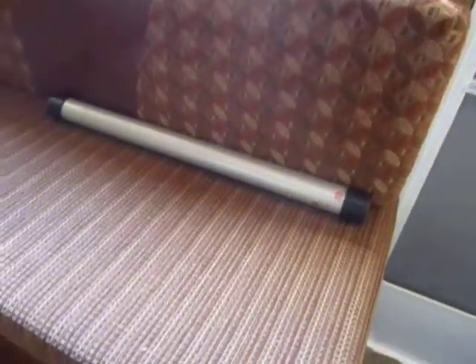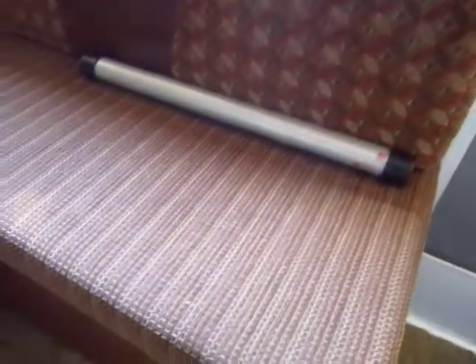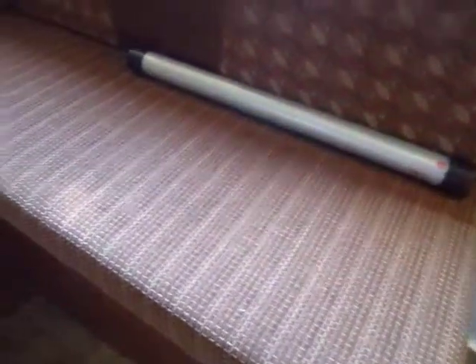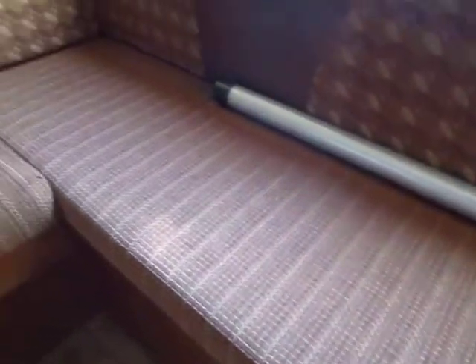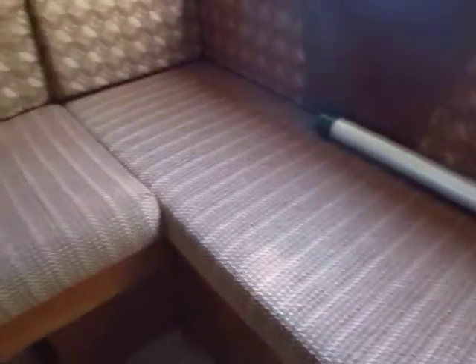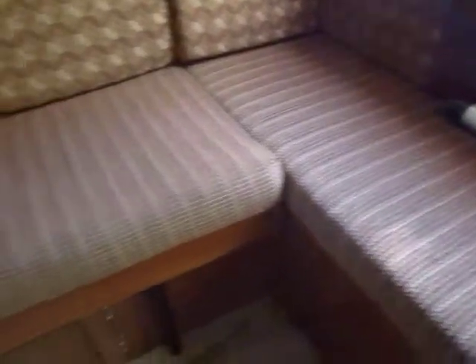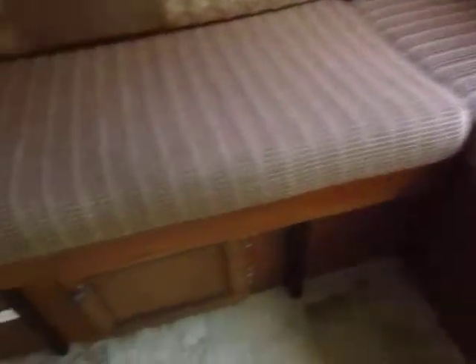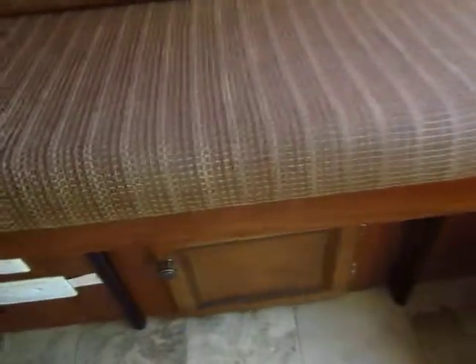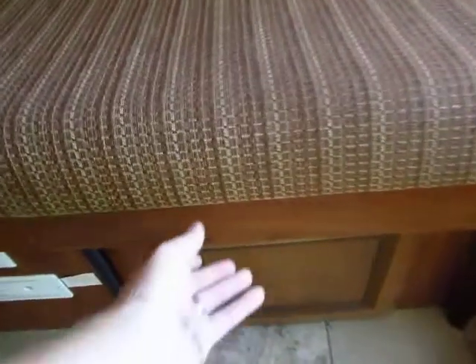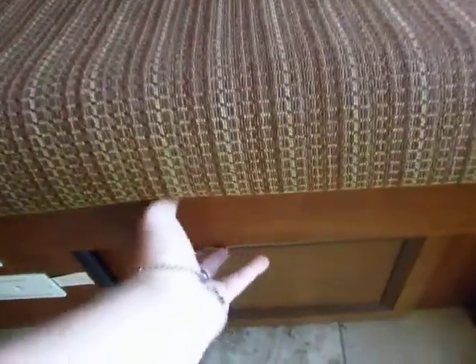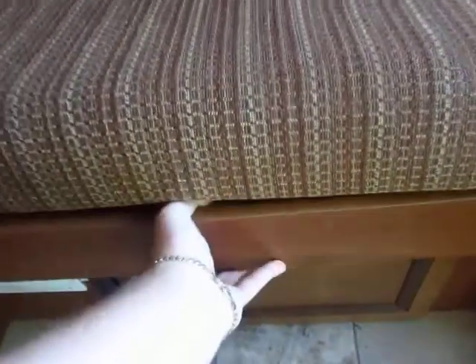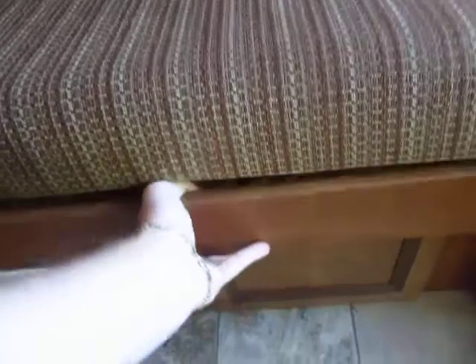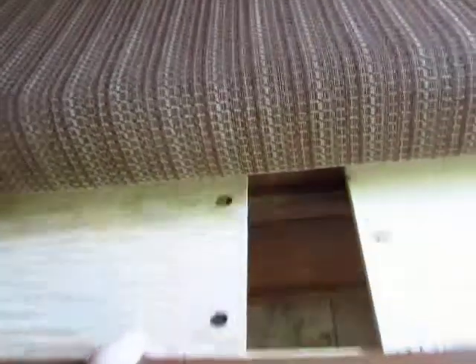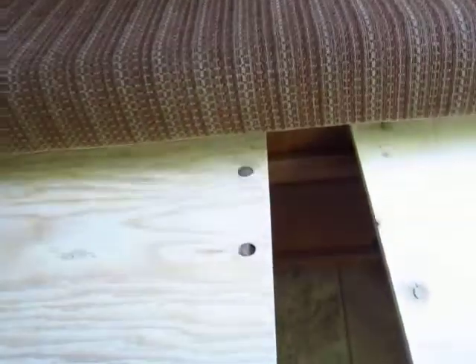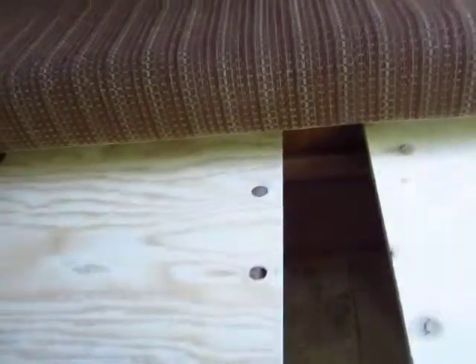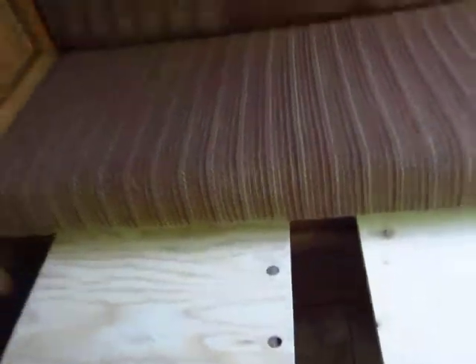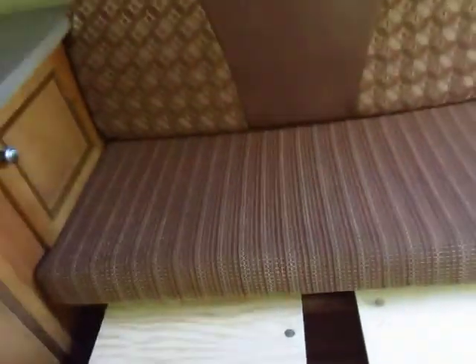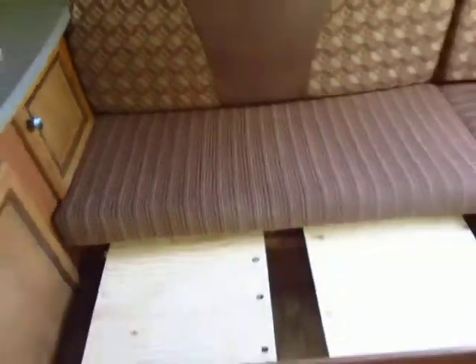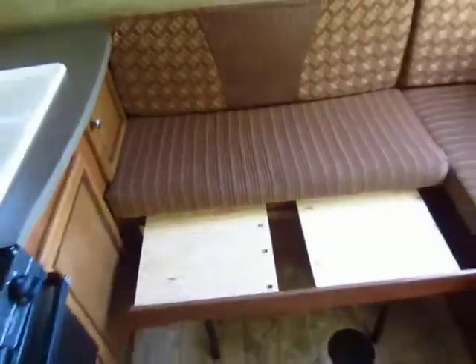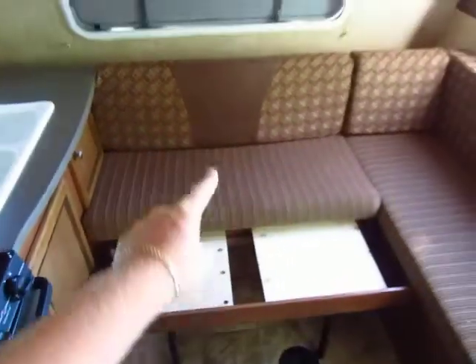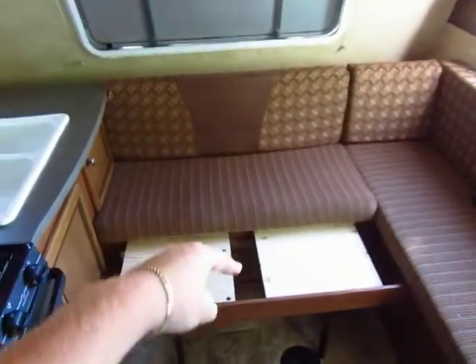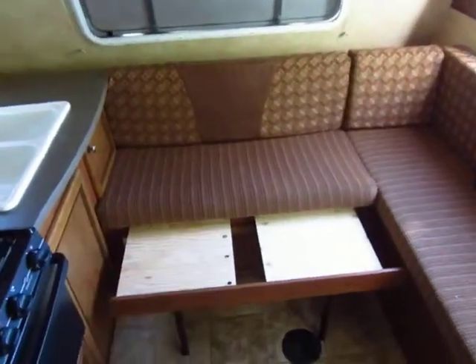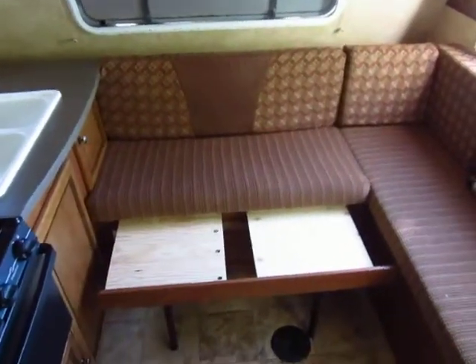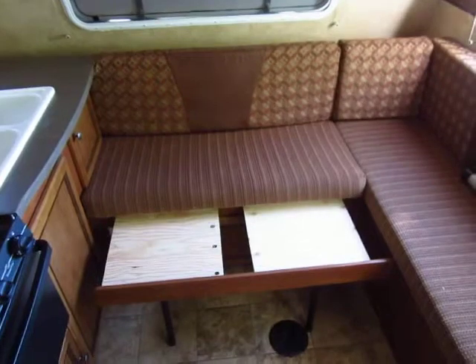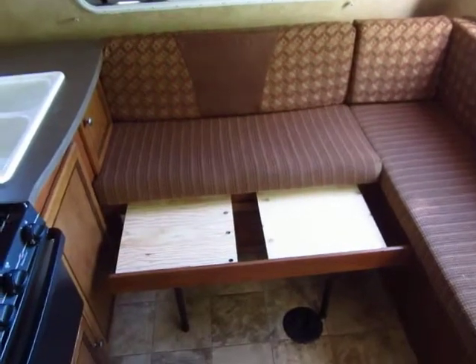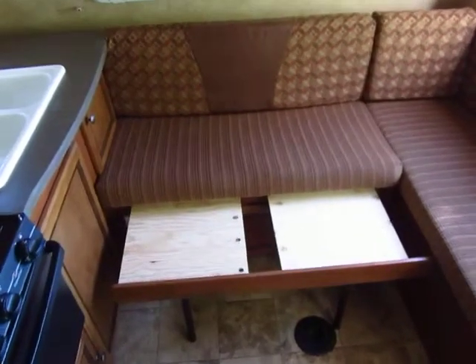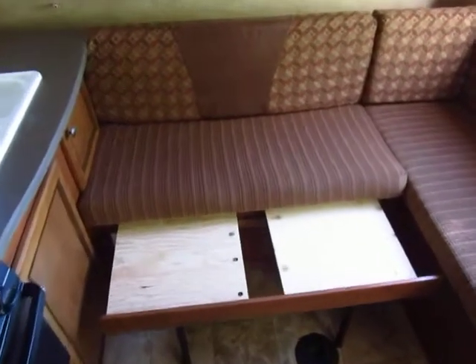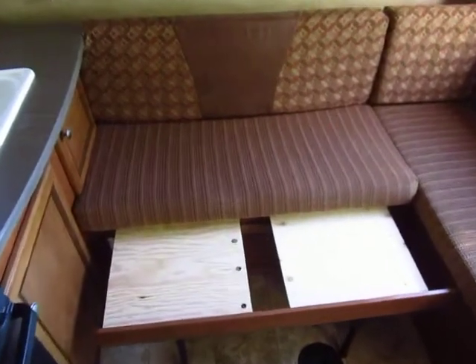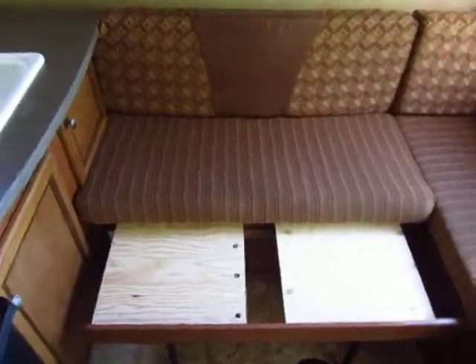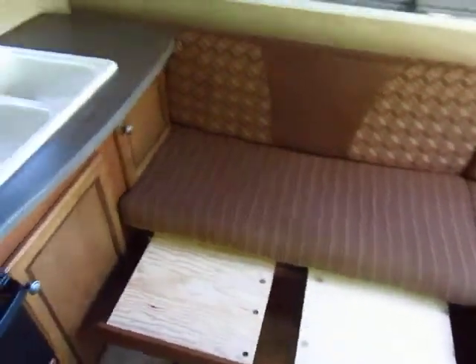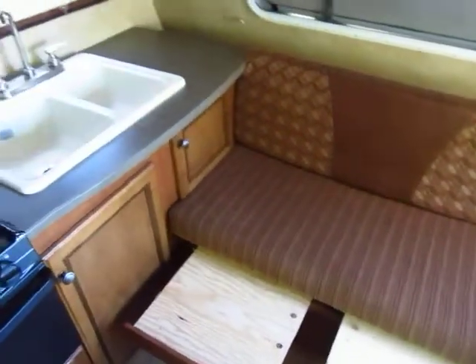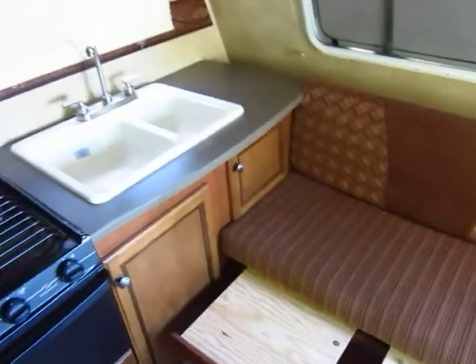You may or may not be aware, this little part right here slides out. You can pull your cushions down and that forms what they call a little gaucho bed. A lot of people just aren't aware of that.